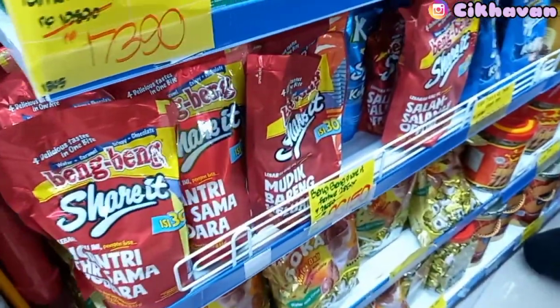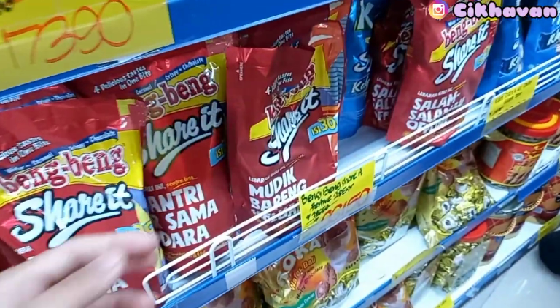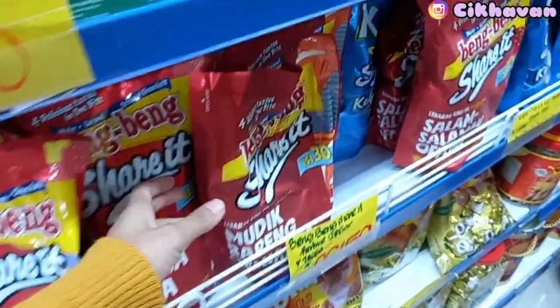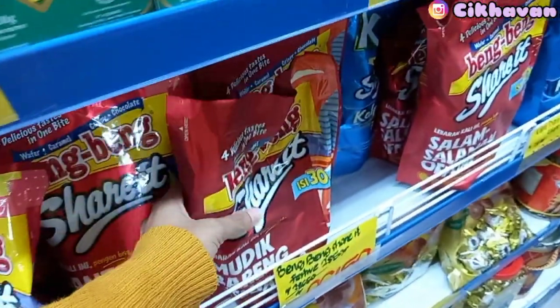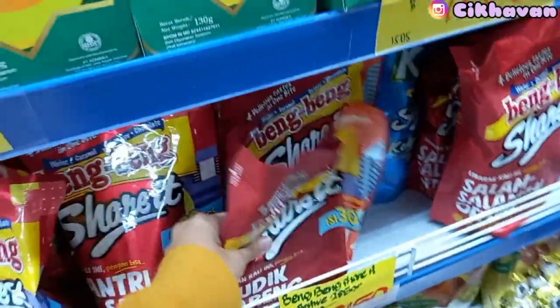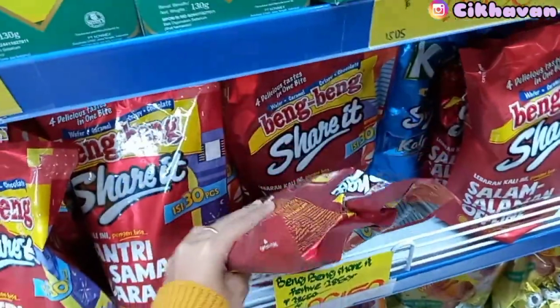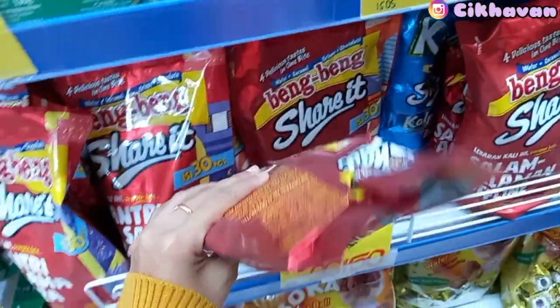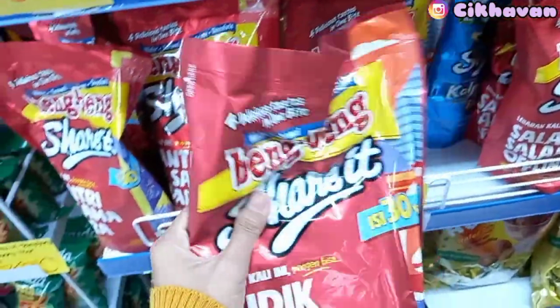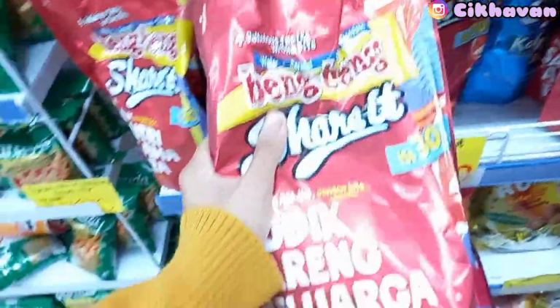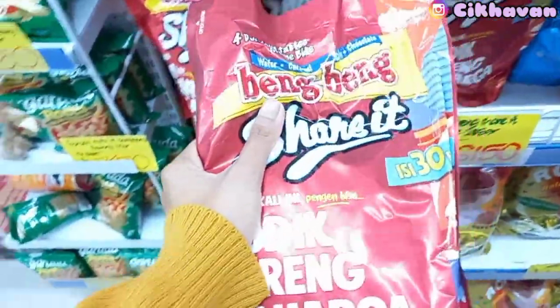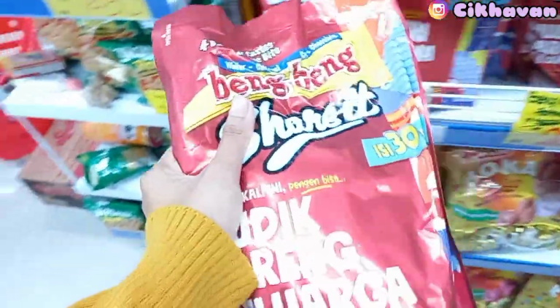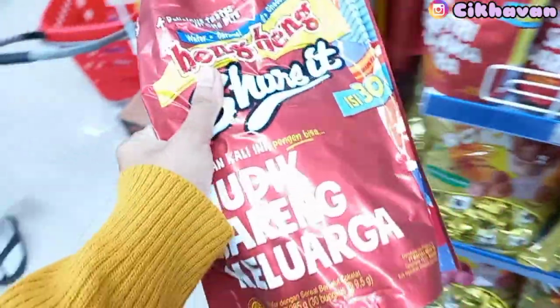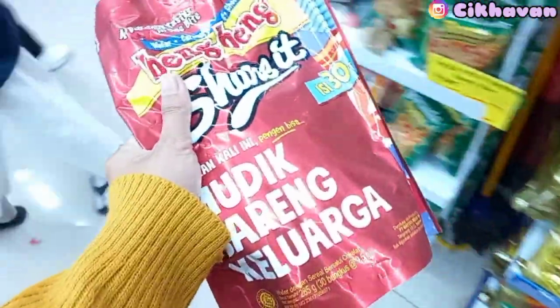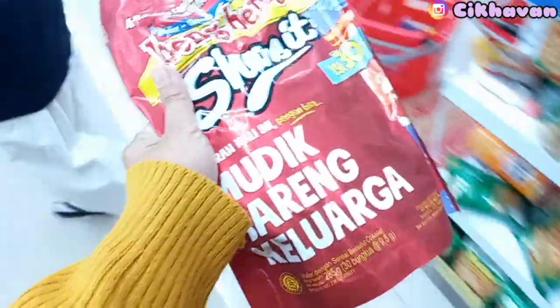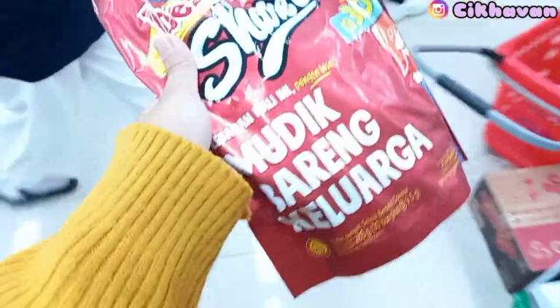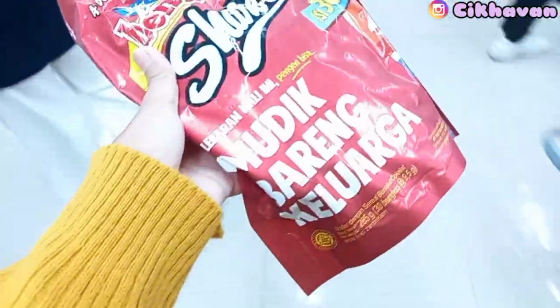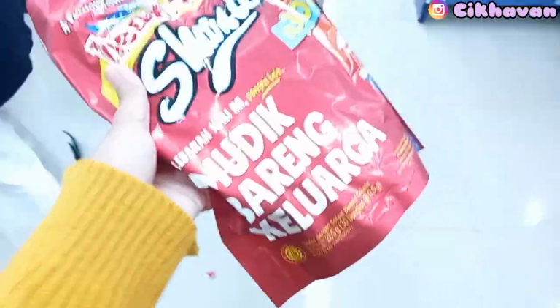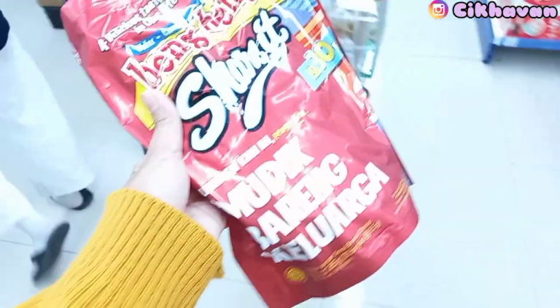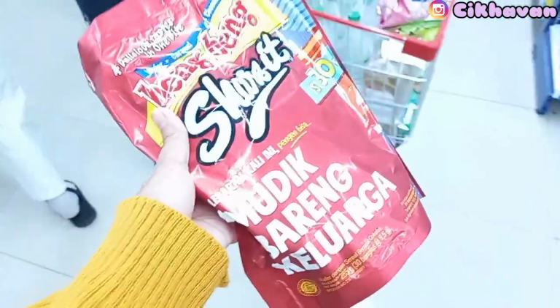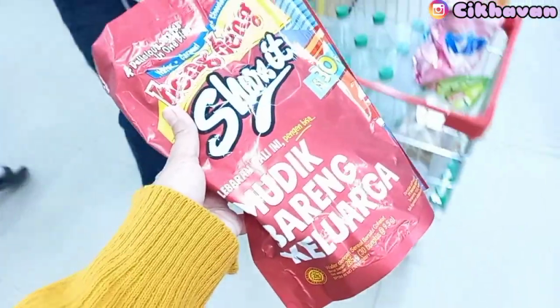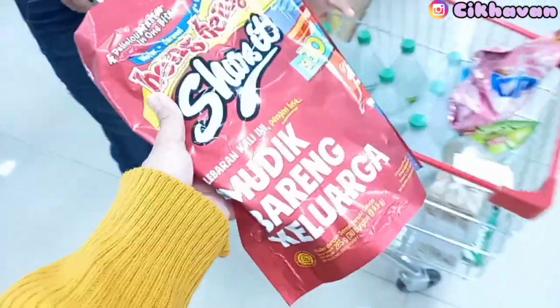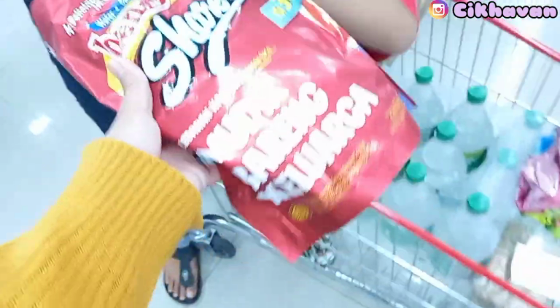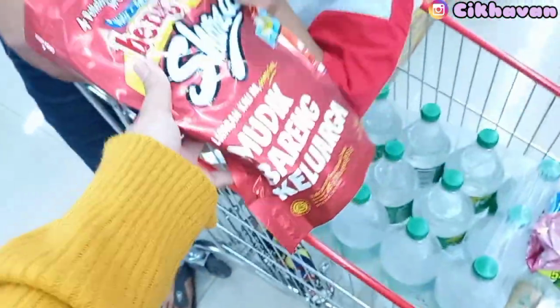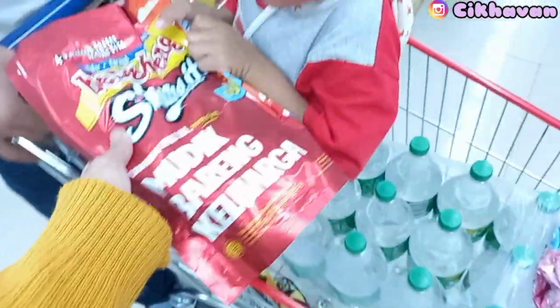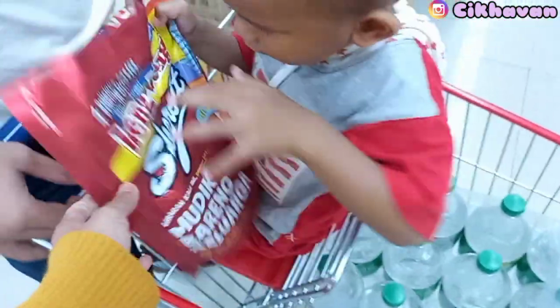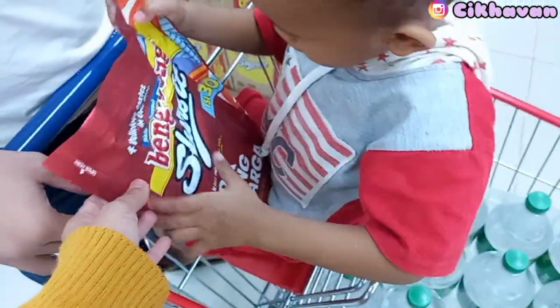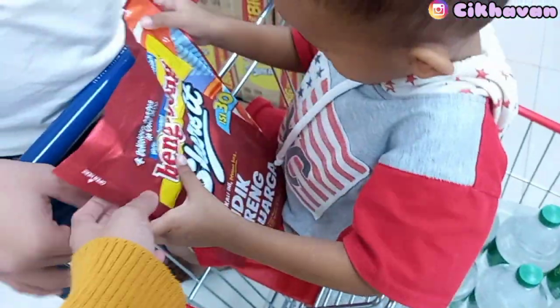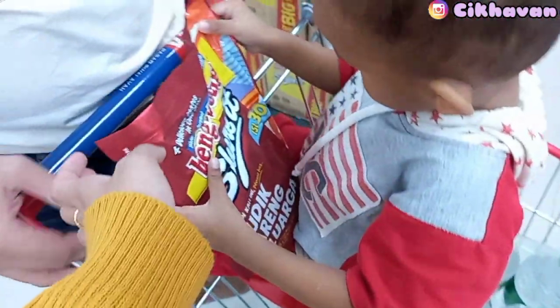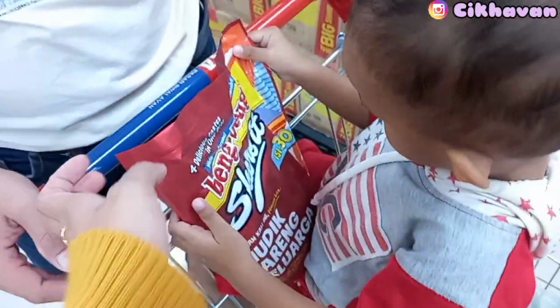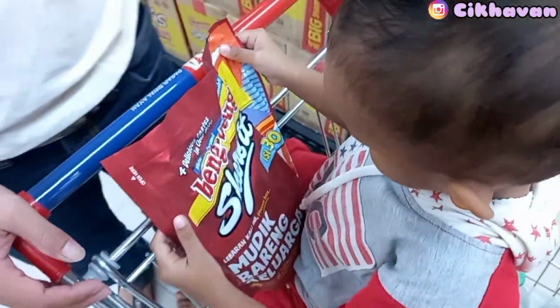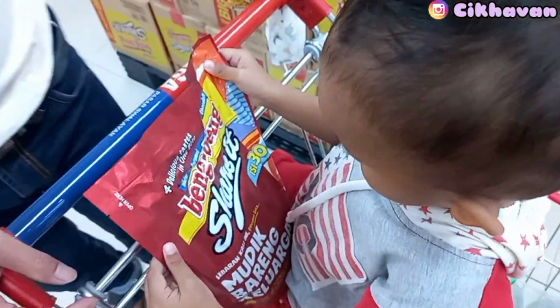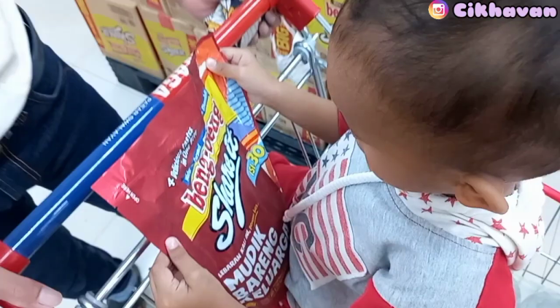Lanjut lagi, Hanif minta beng-beng dan aku lihat ada beng-beng set-nya juga. Jadi aku ambilin satu. Mau cari yang kecil ternyata gak ada, ini adanya yang besar. Harganya 26 ribu, lagi promo.